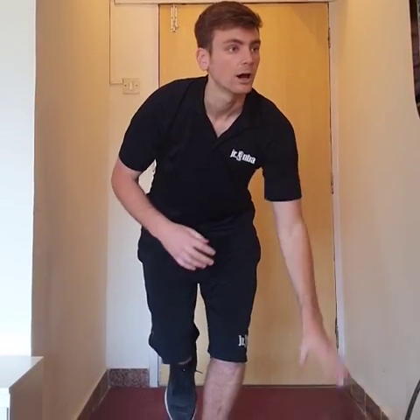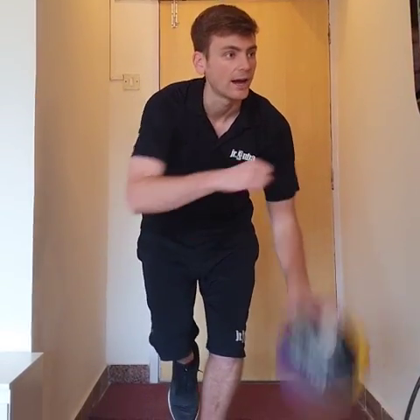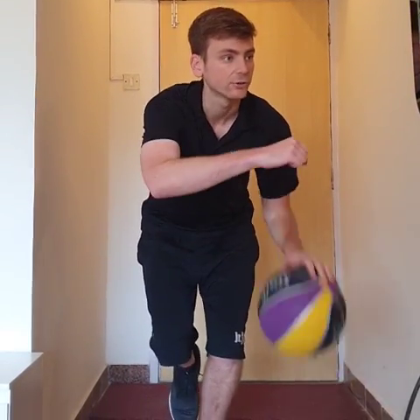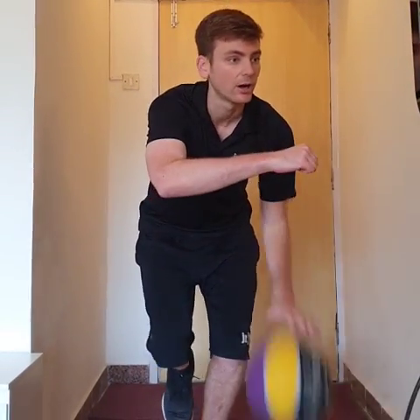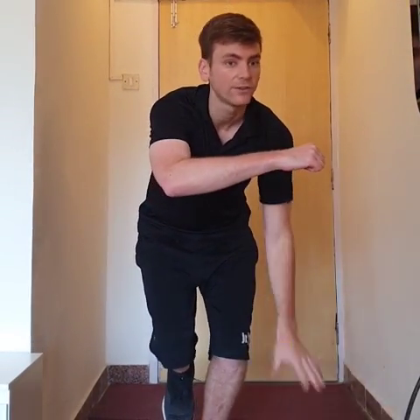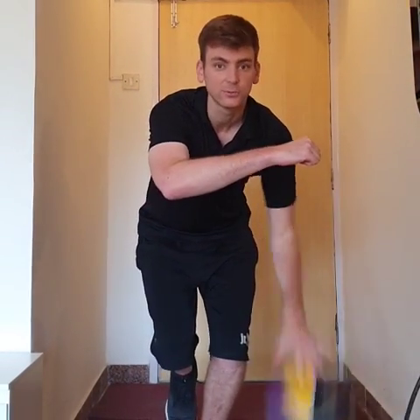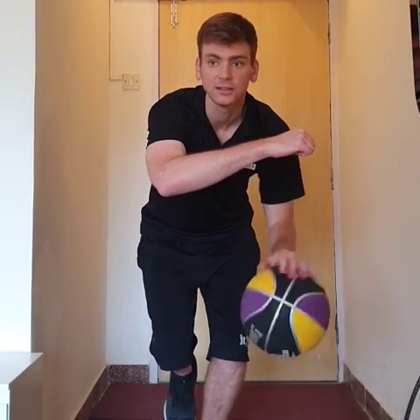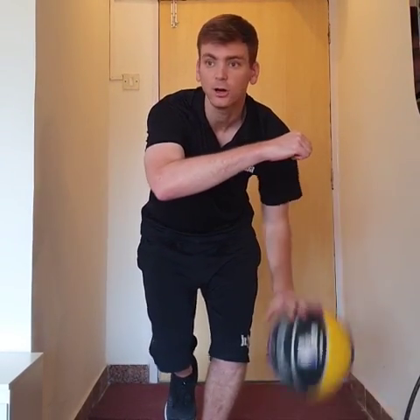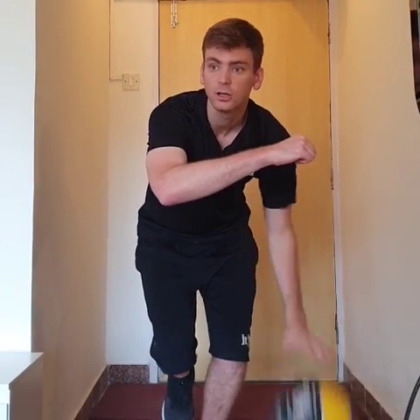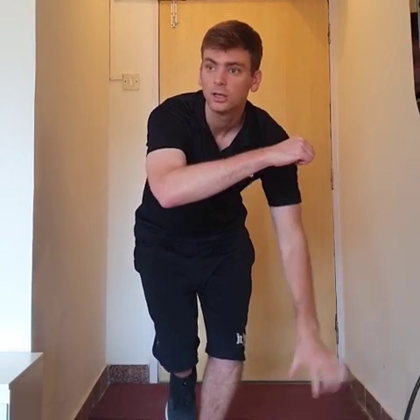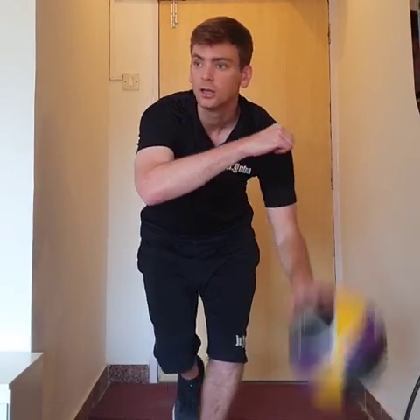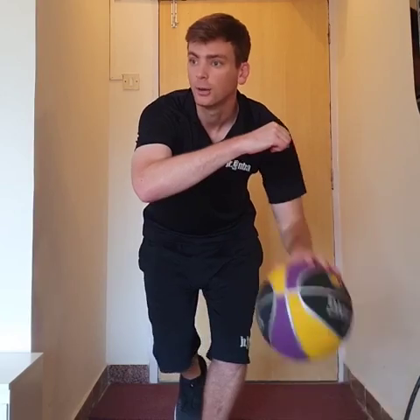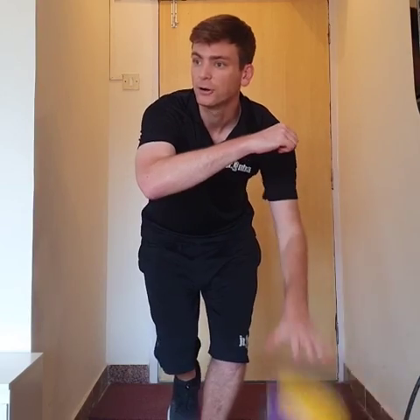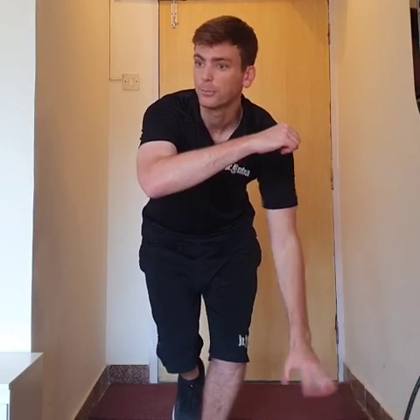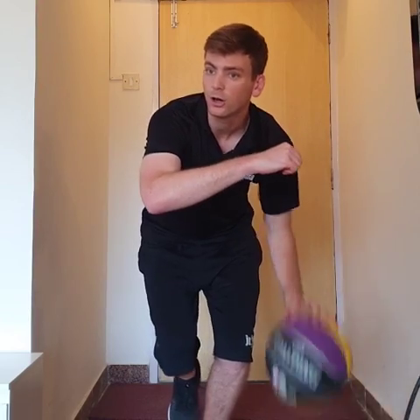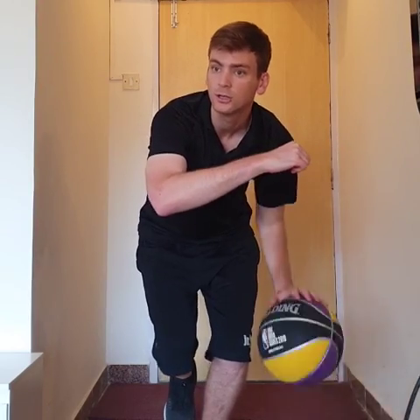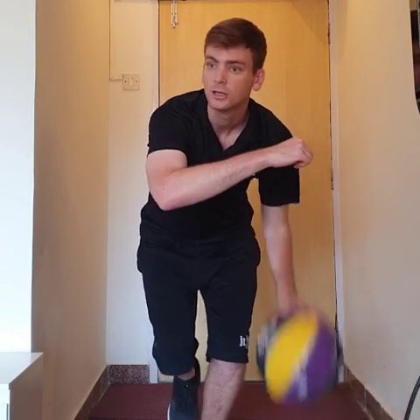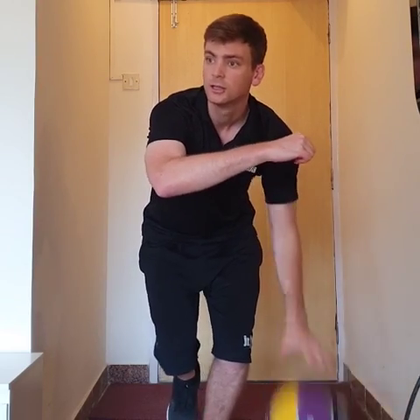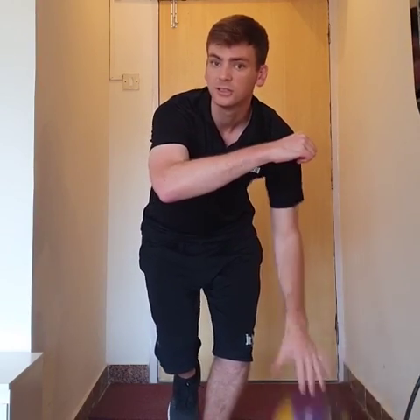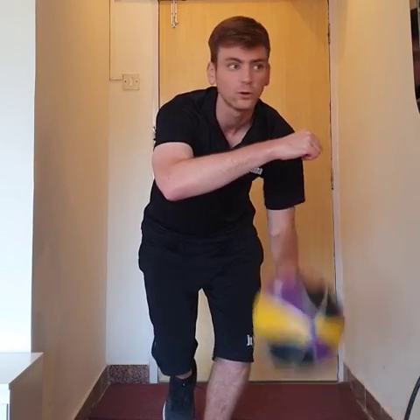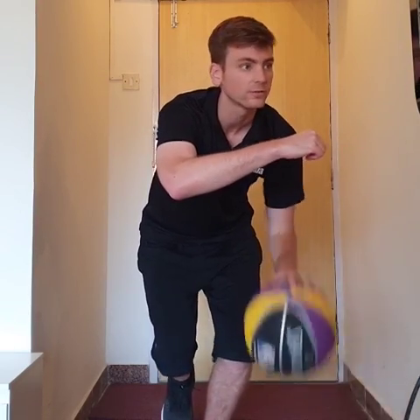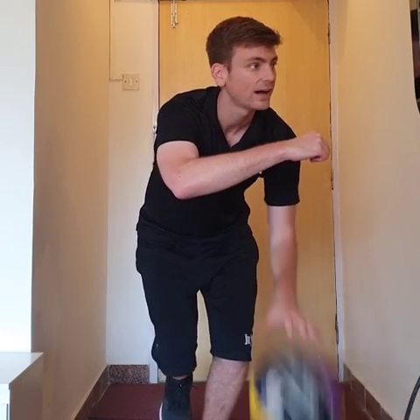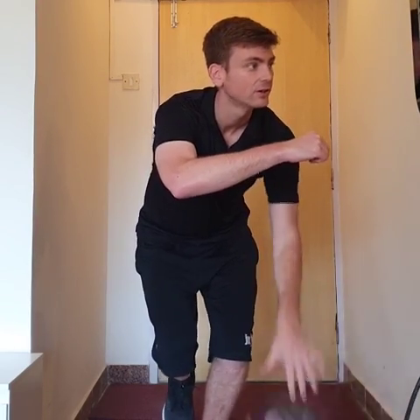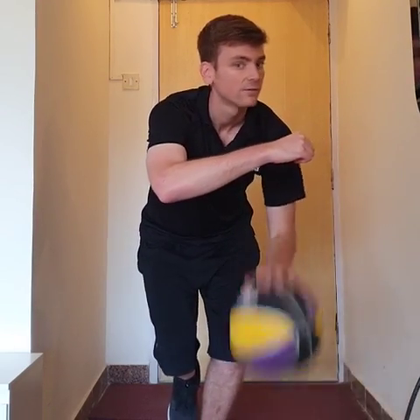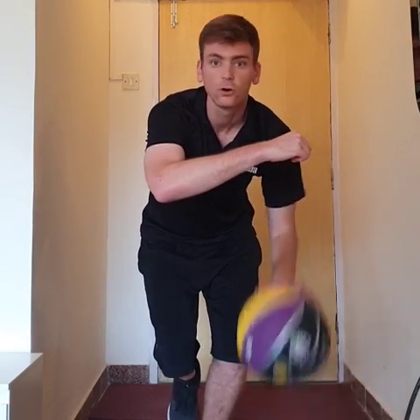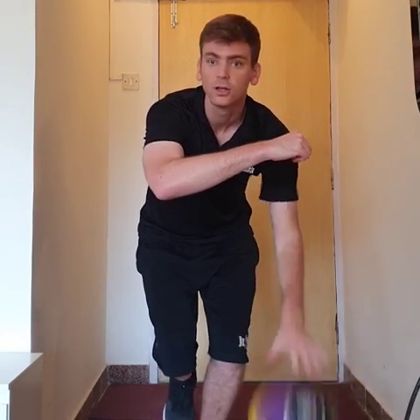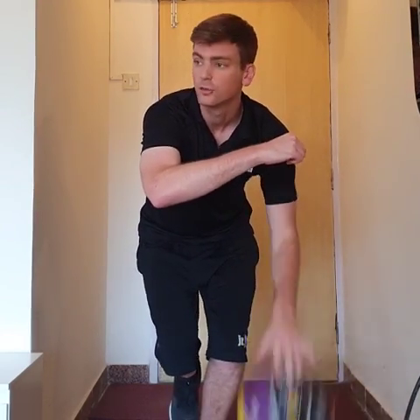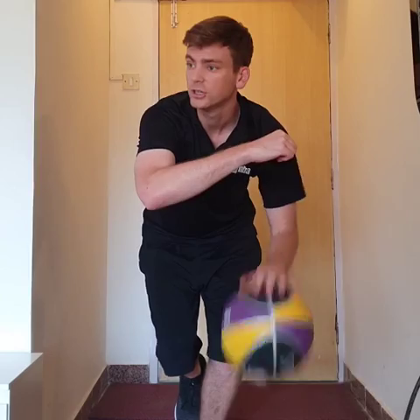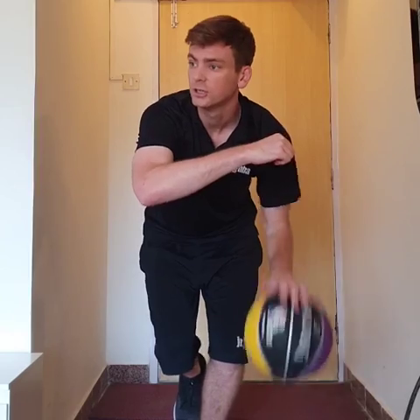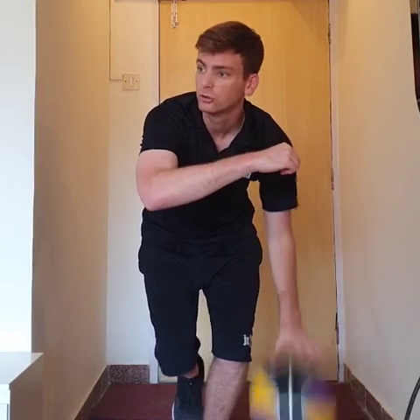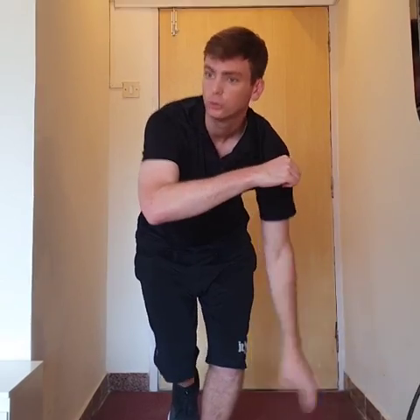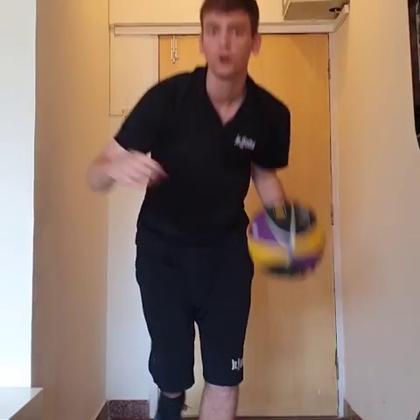My eyes are up, my off hand is protecting the ball. I'm pounding that ball. Seeing the floor. 5, 4, 3, 2, 1.